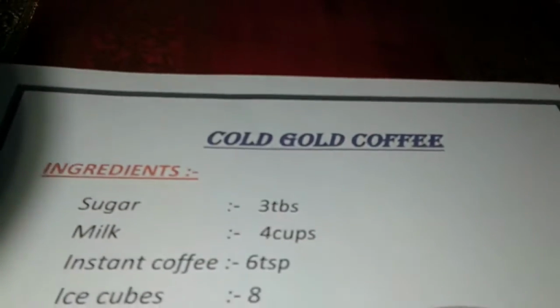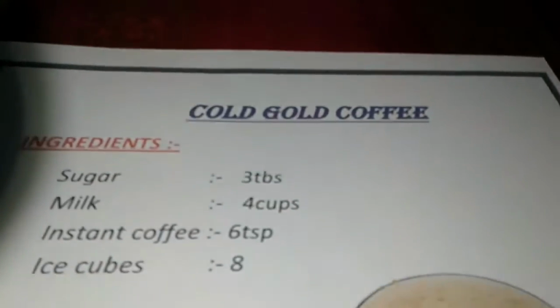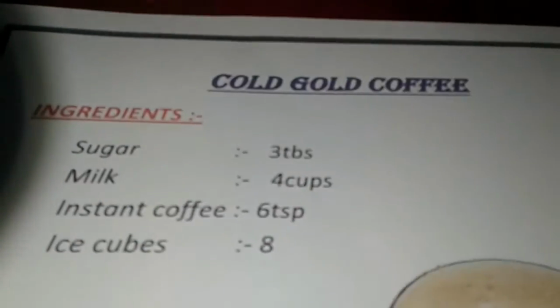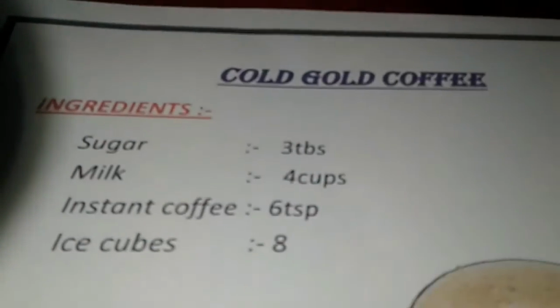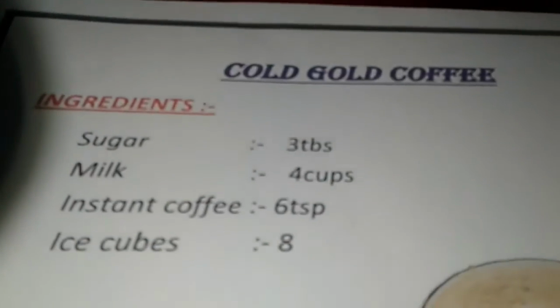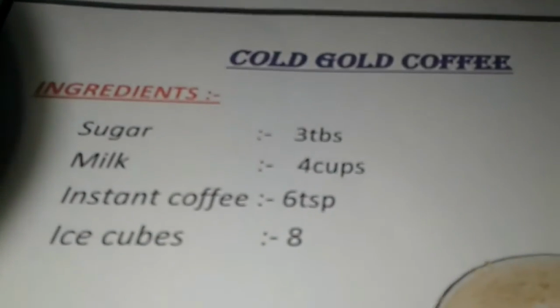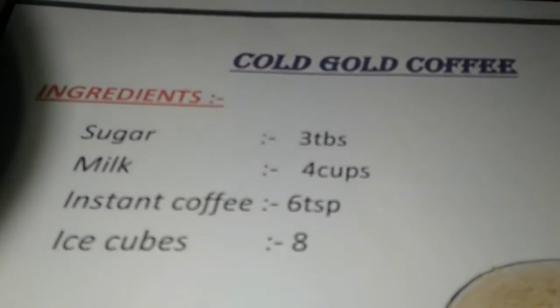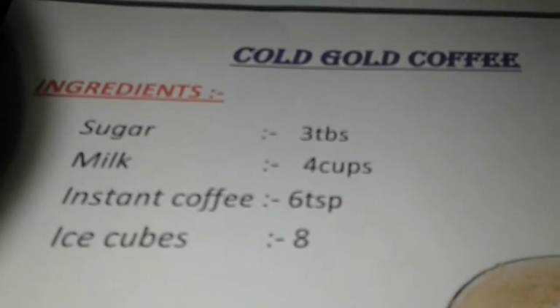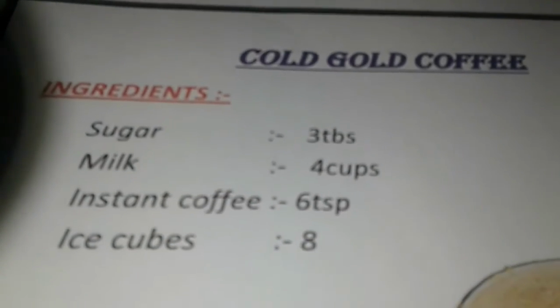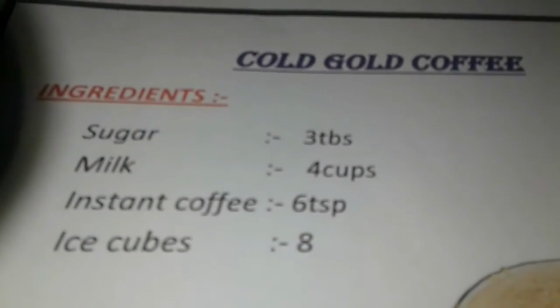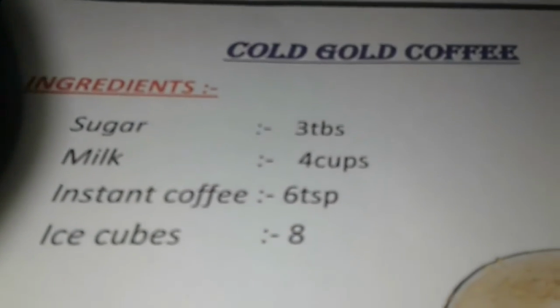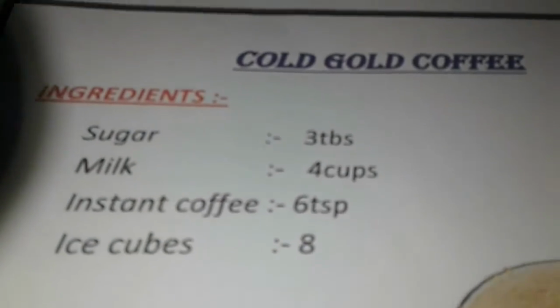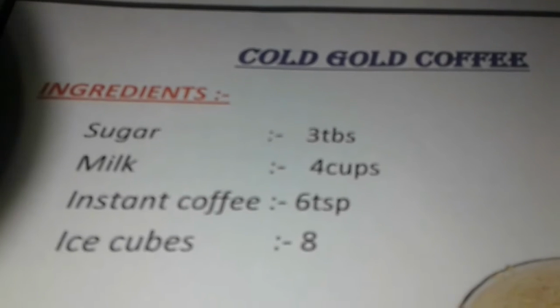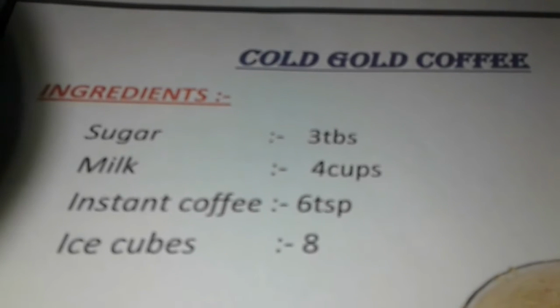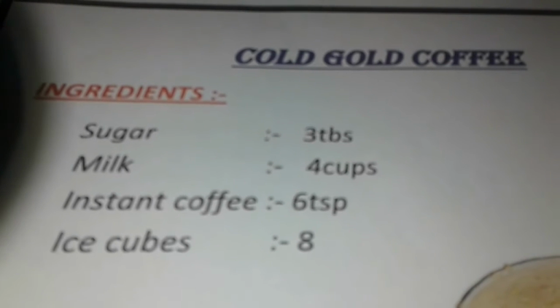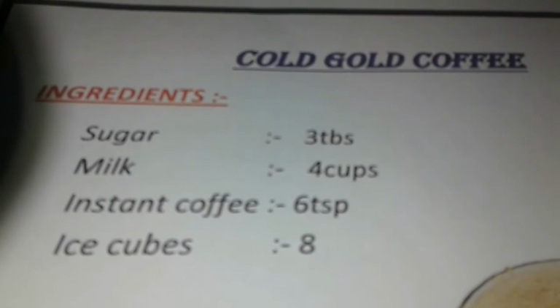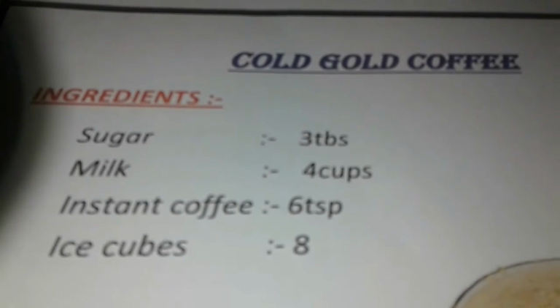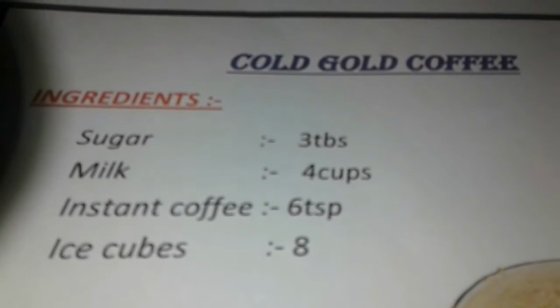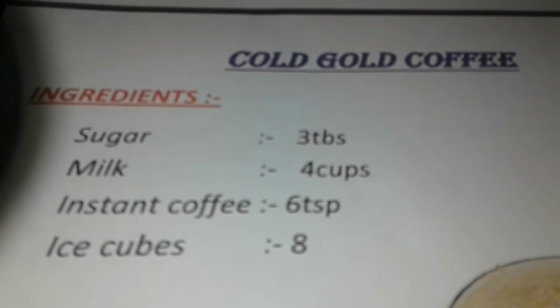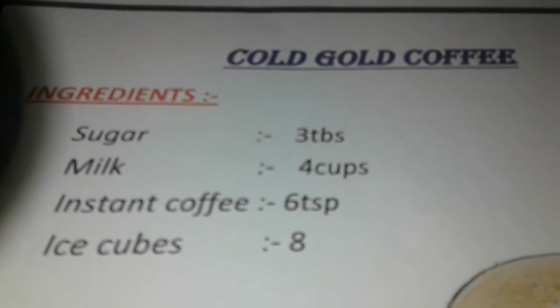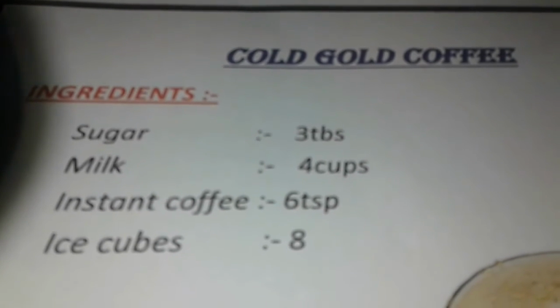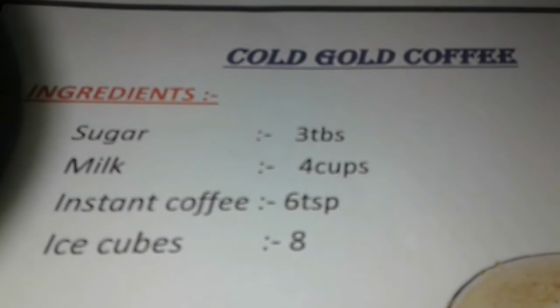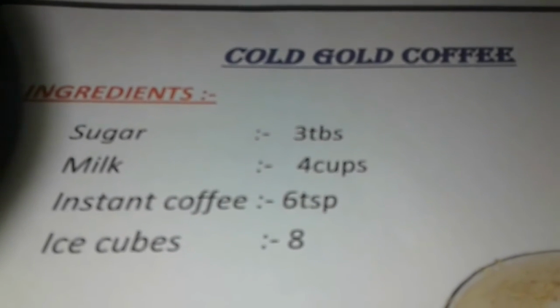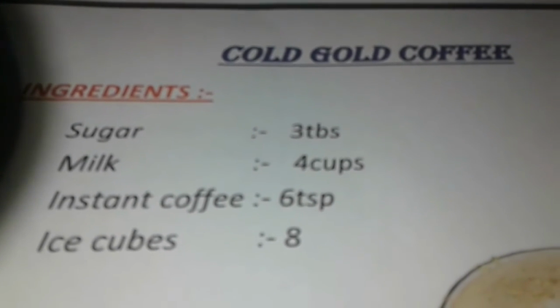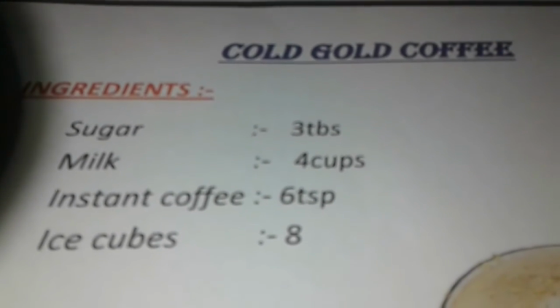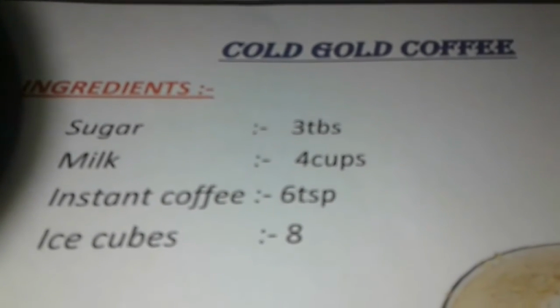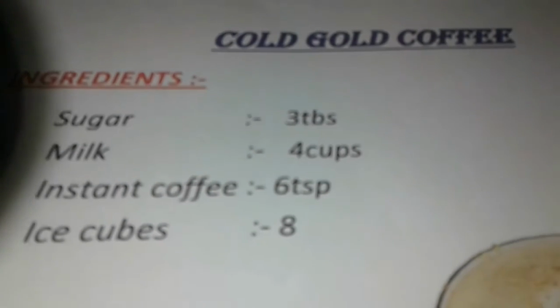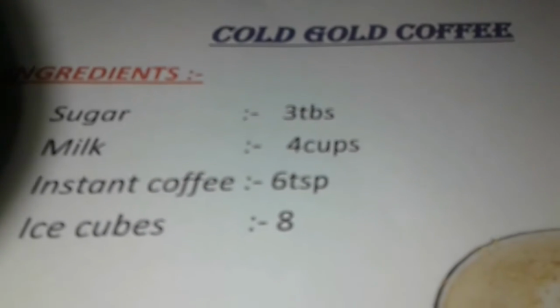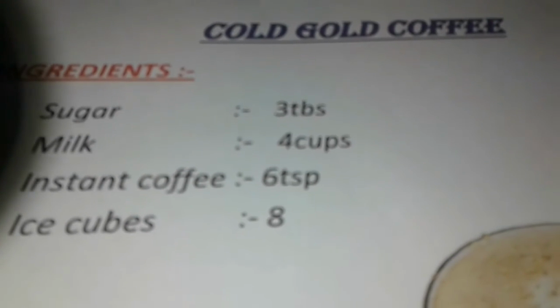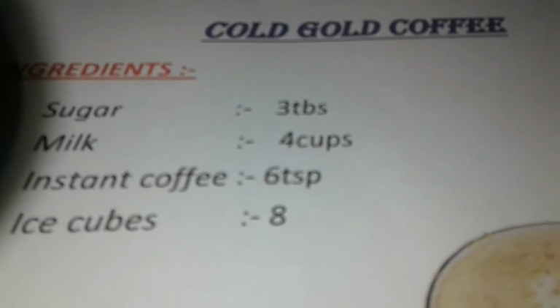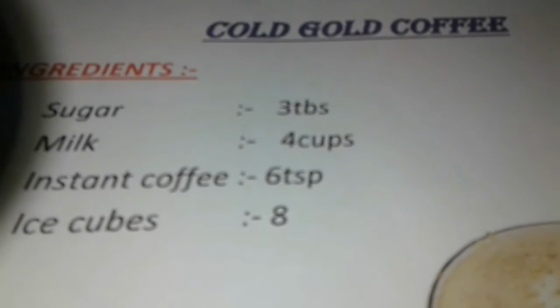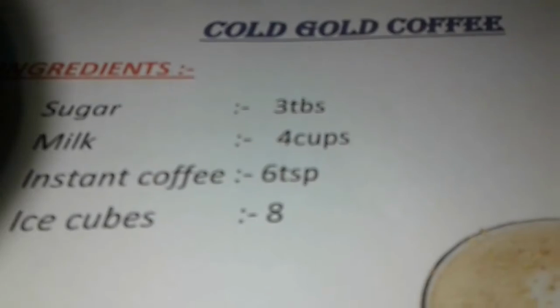For it we need: sugar 3 tbsp, milk 4 cups, instant coffee 6 tsp, and ice cubes 8.